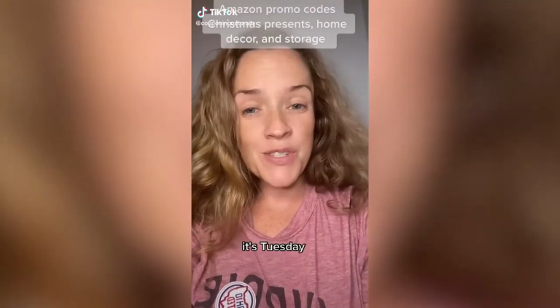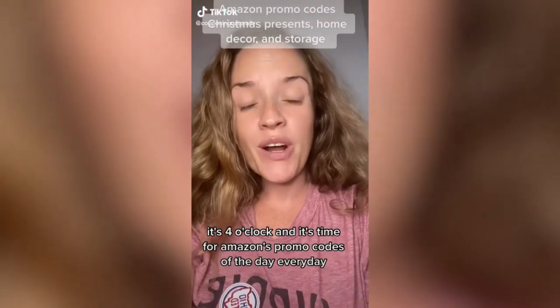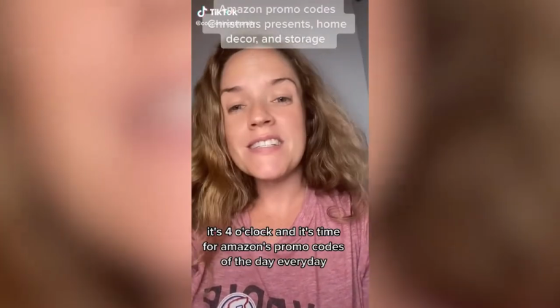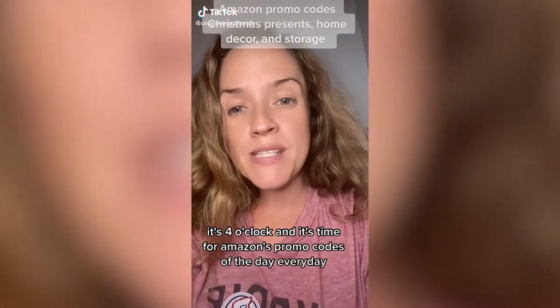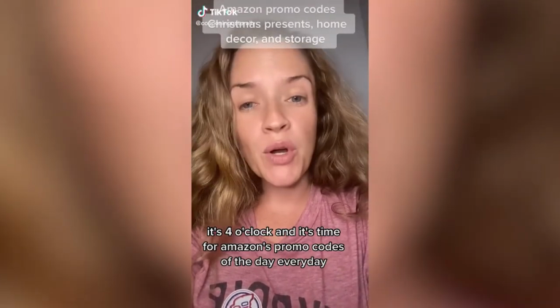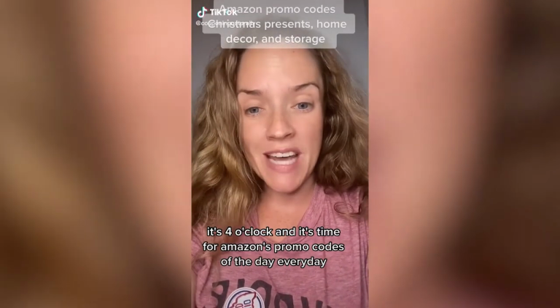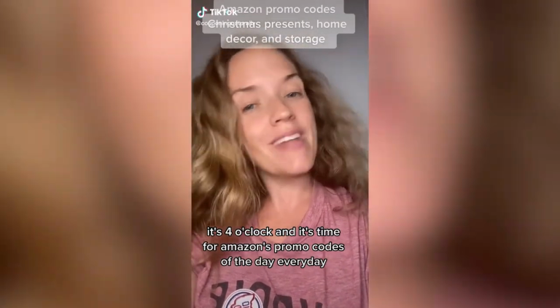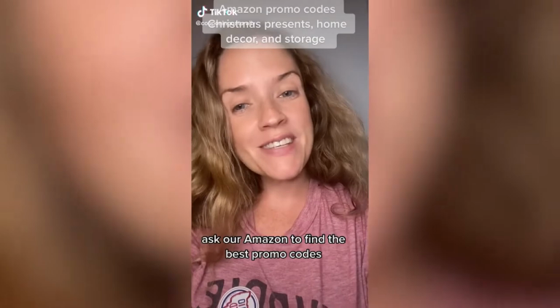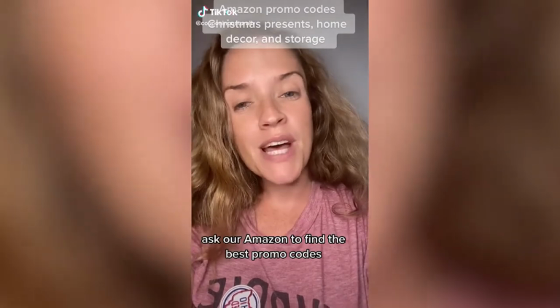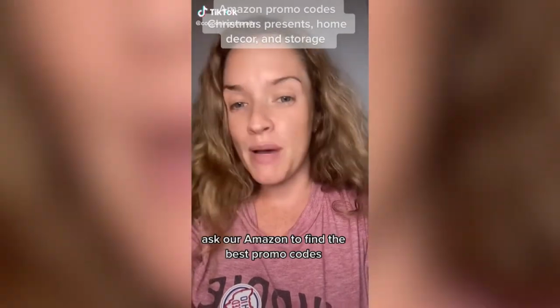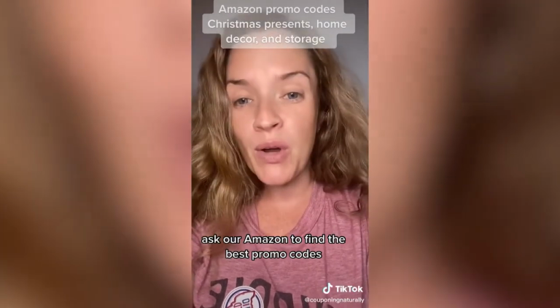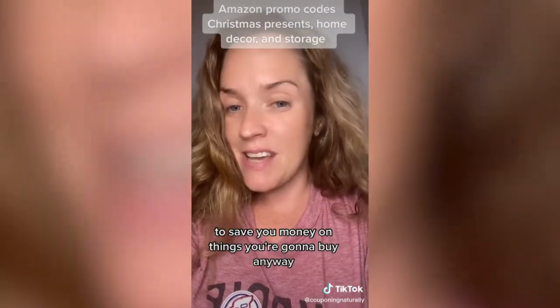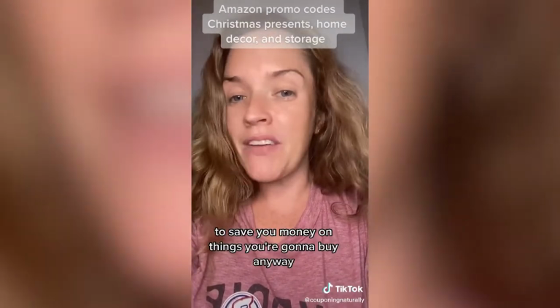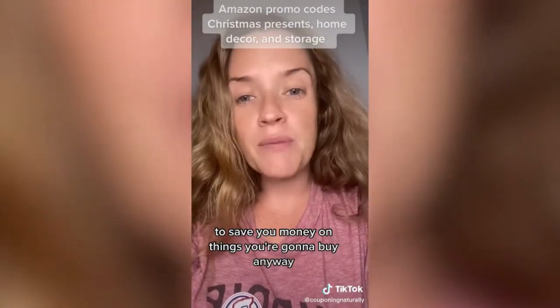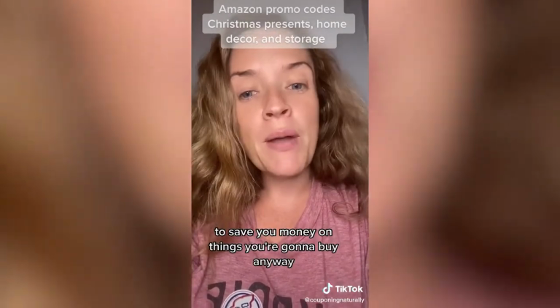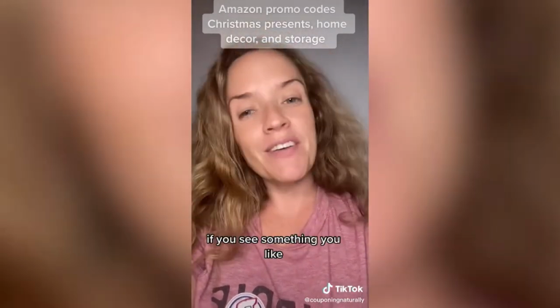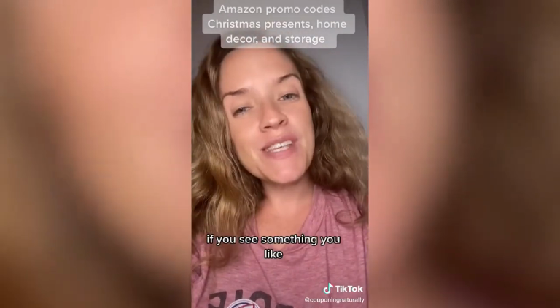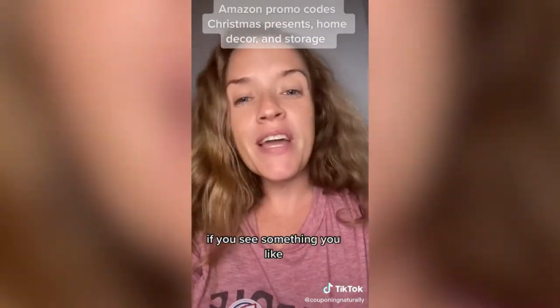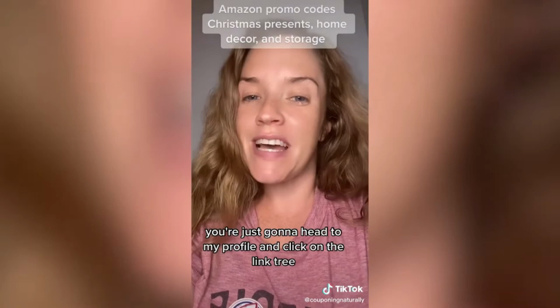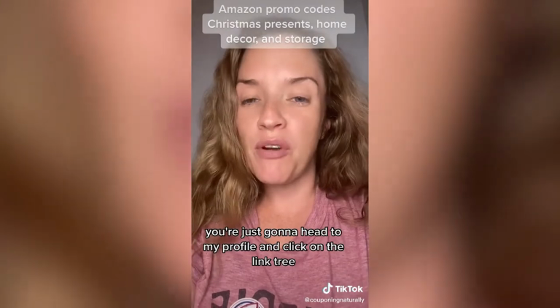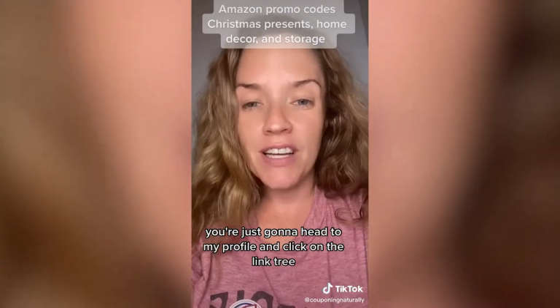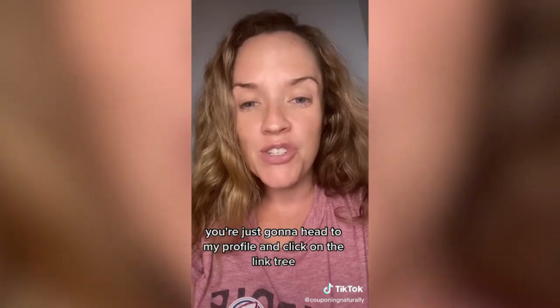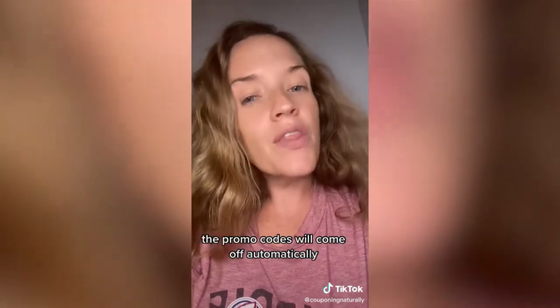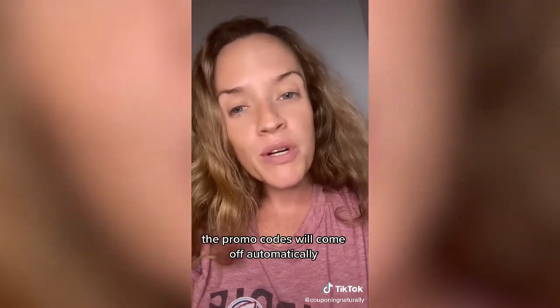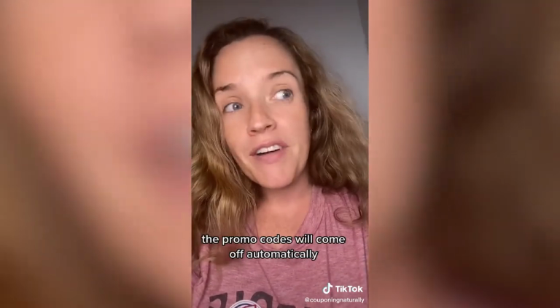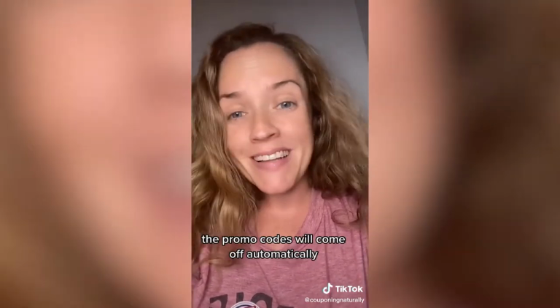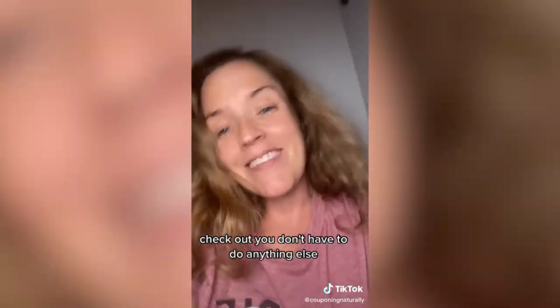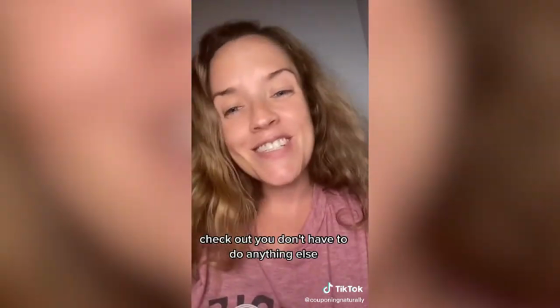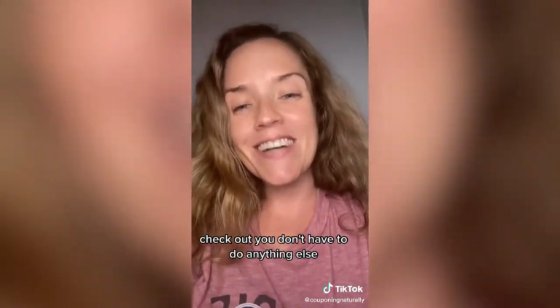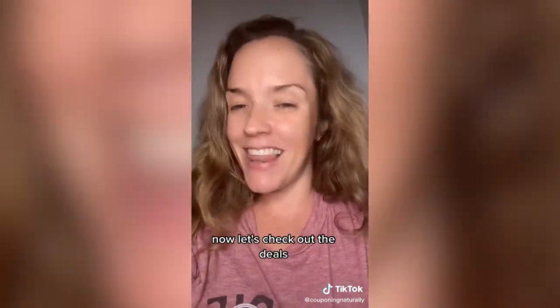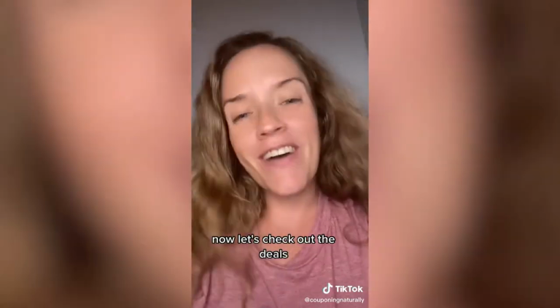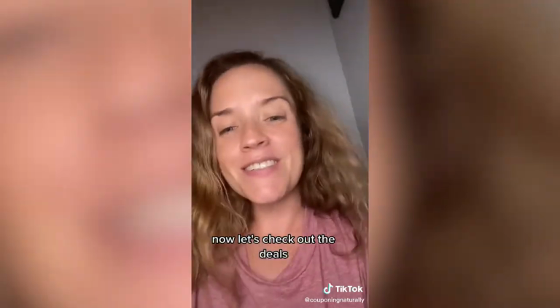It's Tuesday, it's four o'clock and it's time for Amazon's promo codes of the day. Every day we ask our Amazon community to find the best promo codes to save you money on things you're going to buy anyway. If you see something you like, head to my profile and click on the link tree — the promo codes will come off automatically at checkout. Now let's check out the deals.